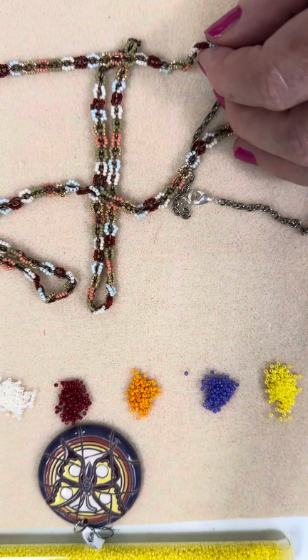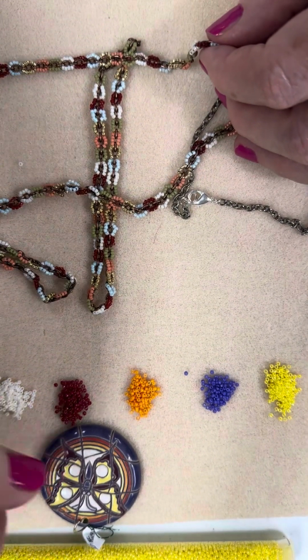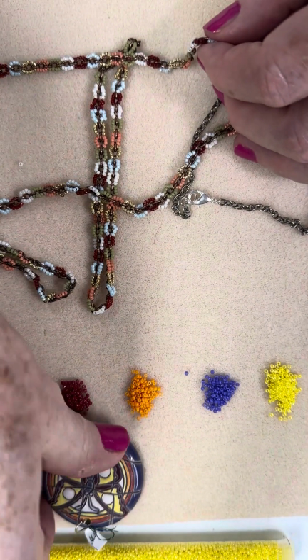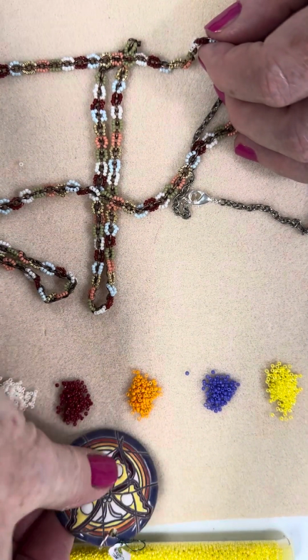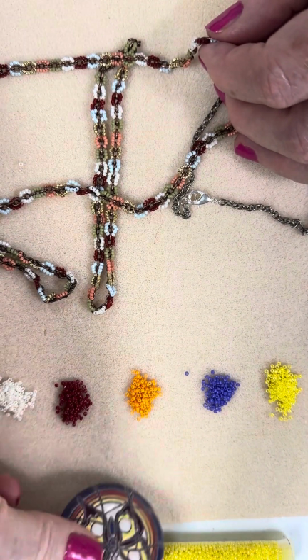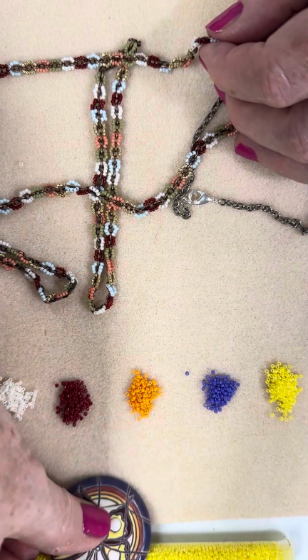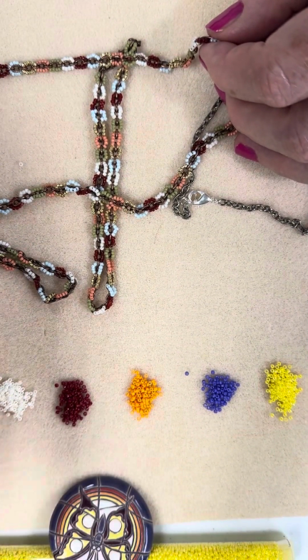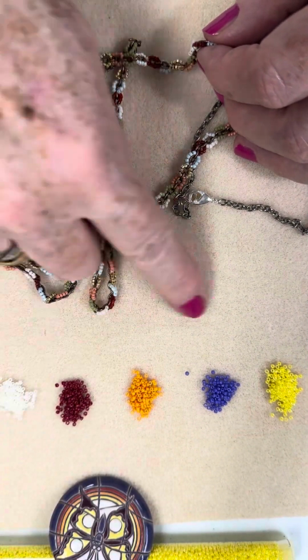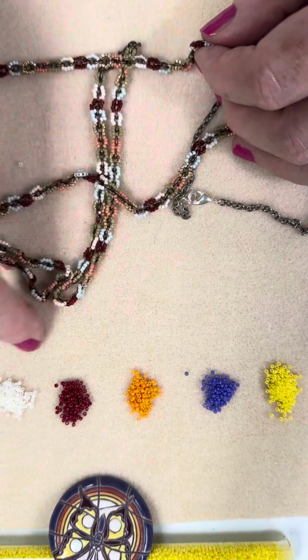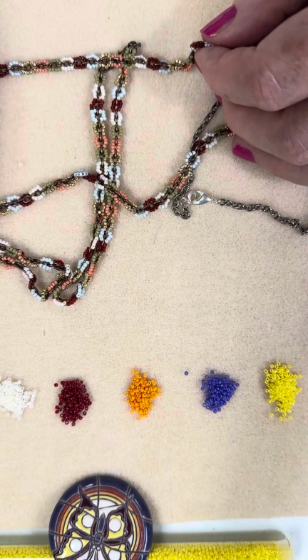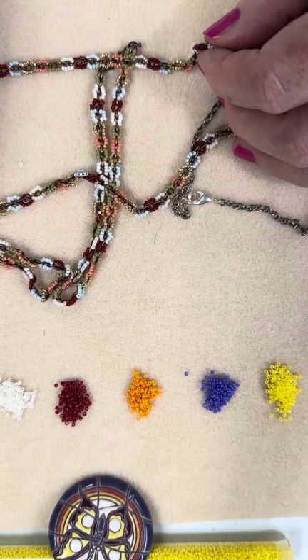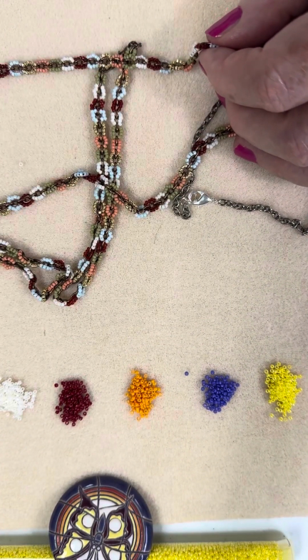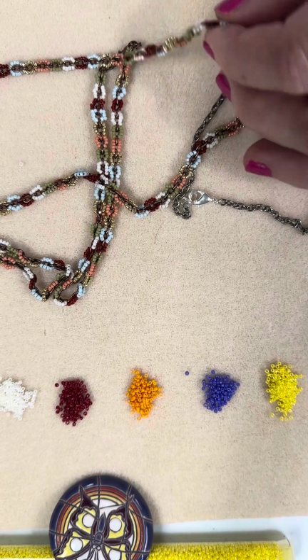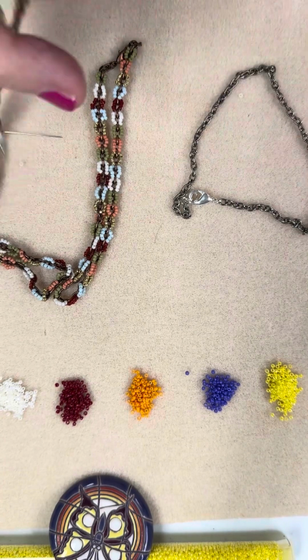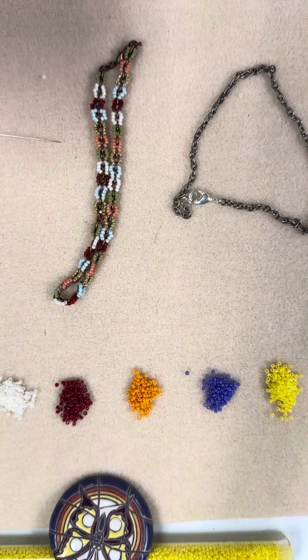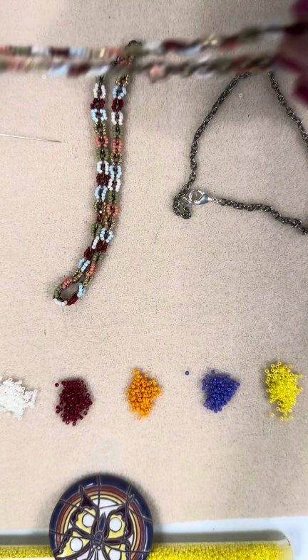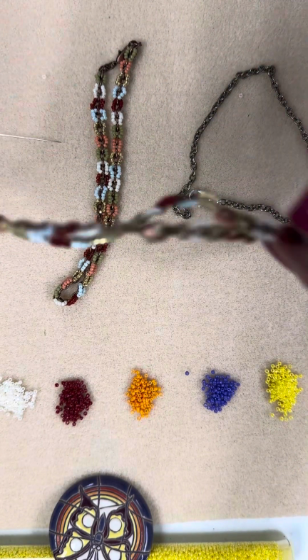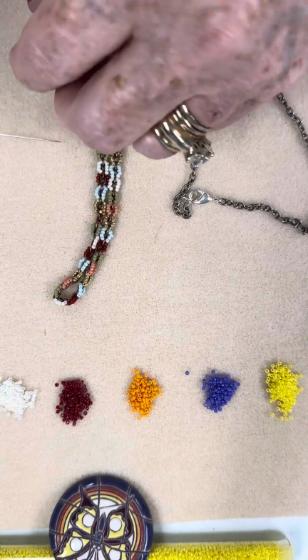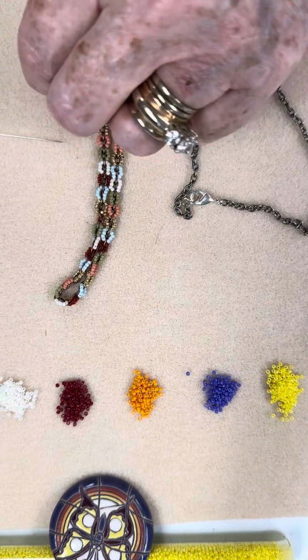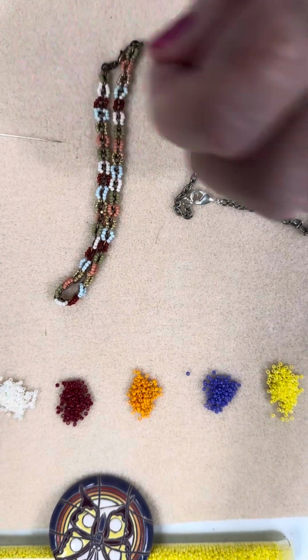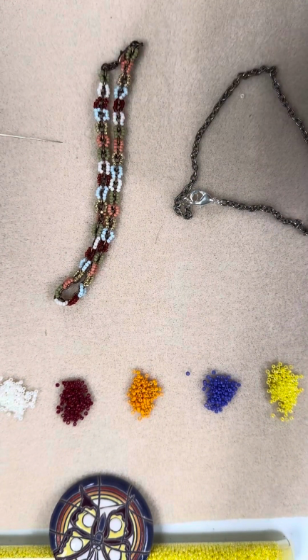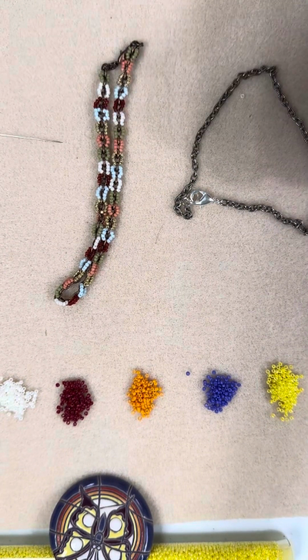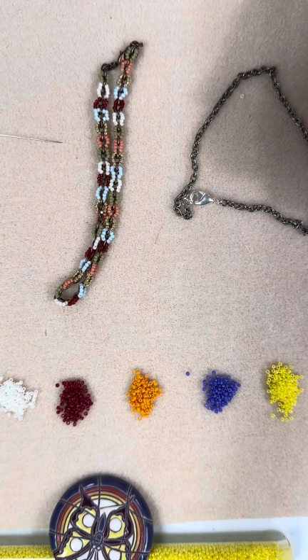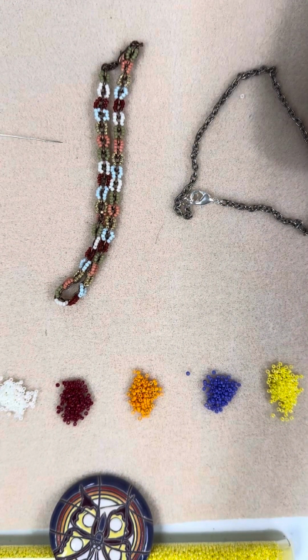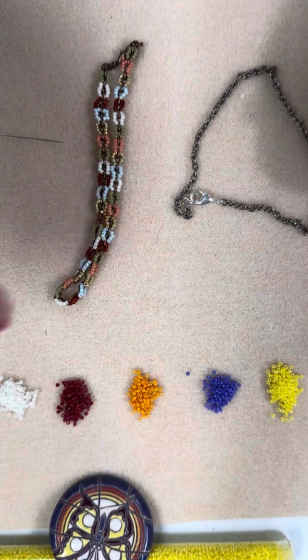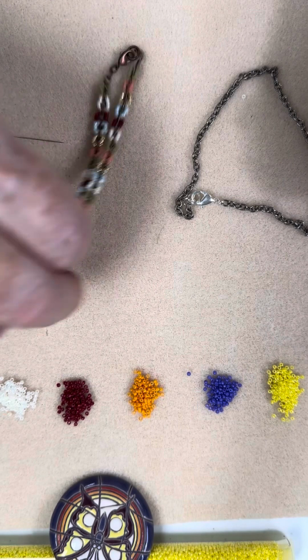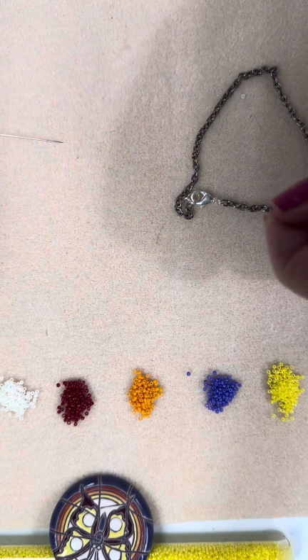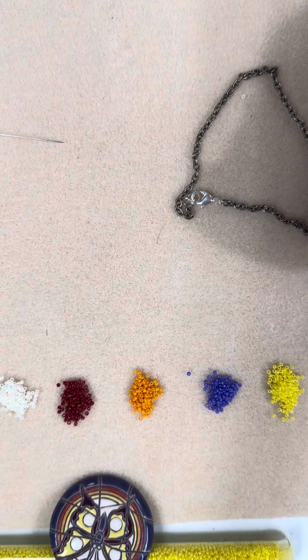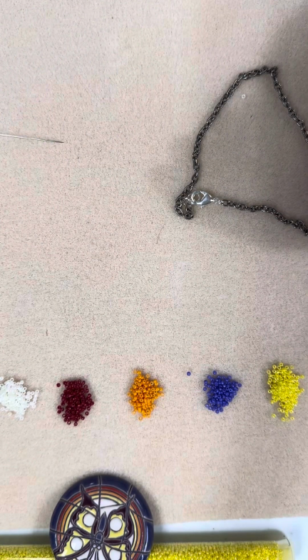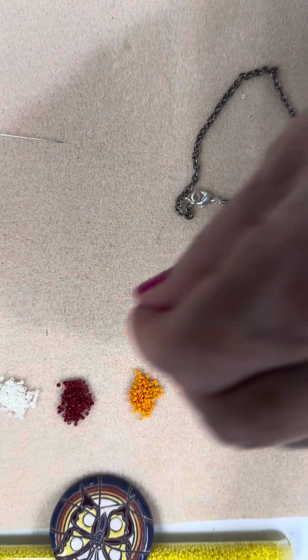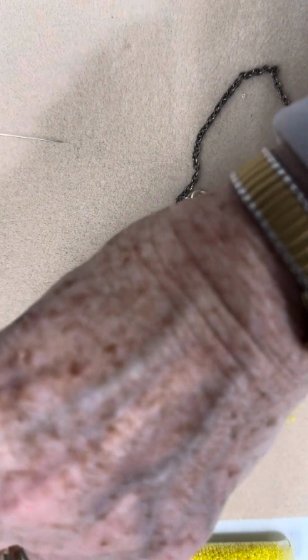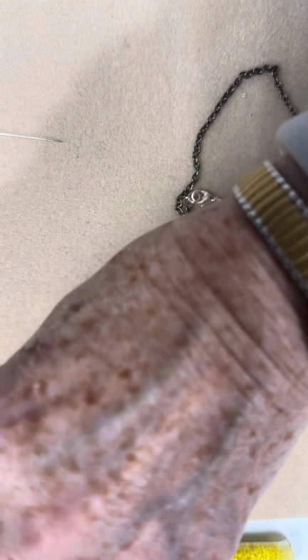I'll get this element out of here. This is going to be called the butterfly combo — I haven't released it yet. Sneaky of me, isn't it, to use something you don't even know what's on the website yet.